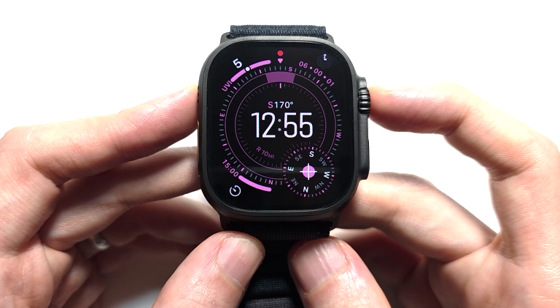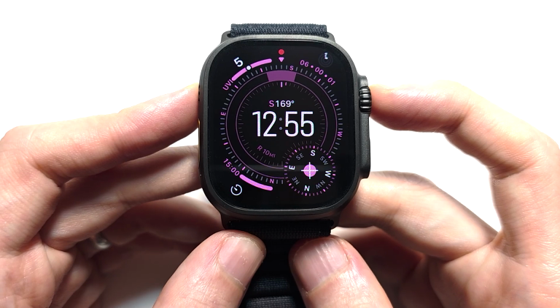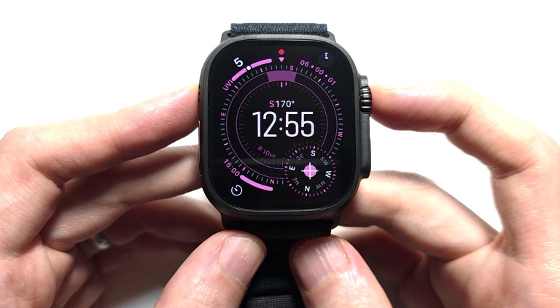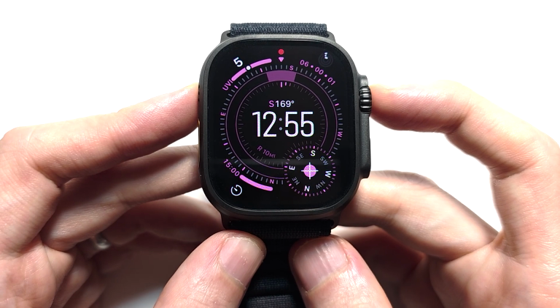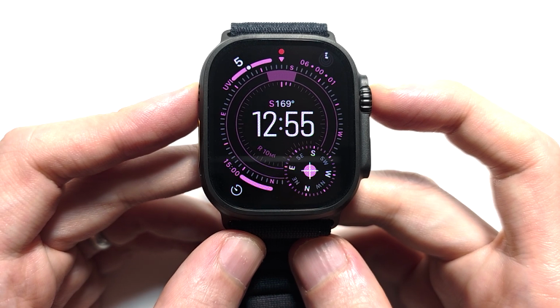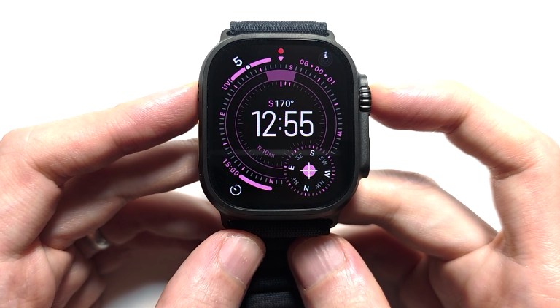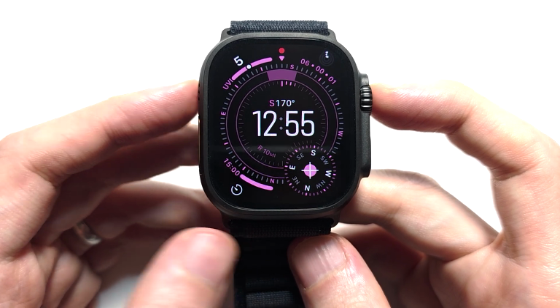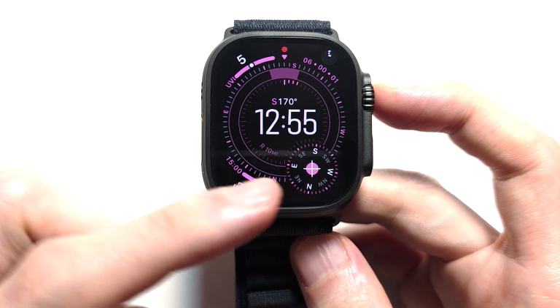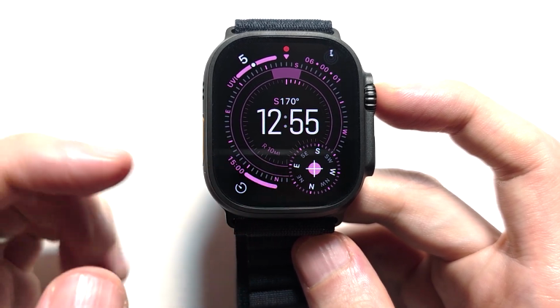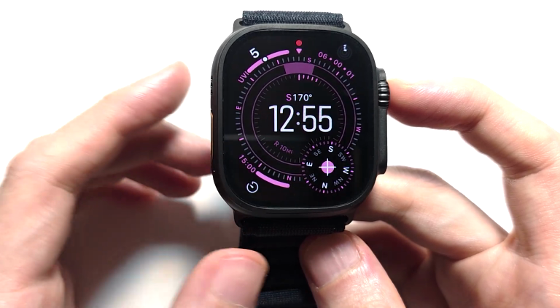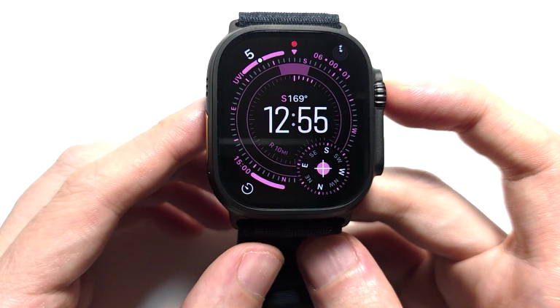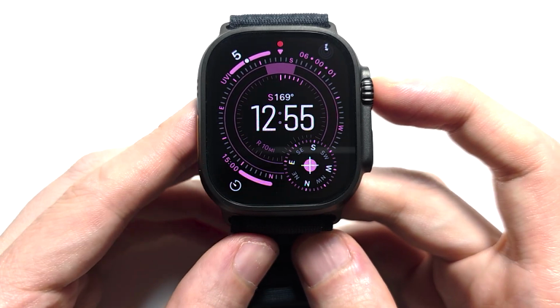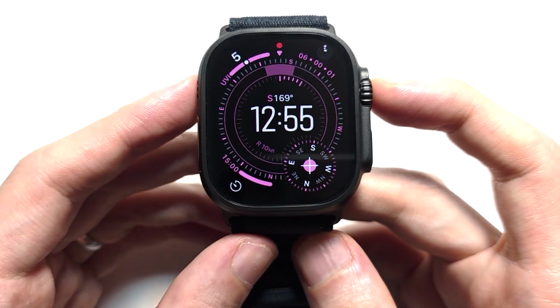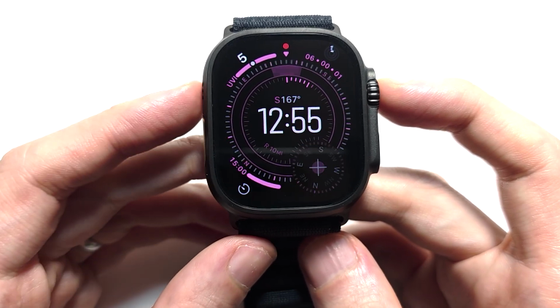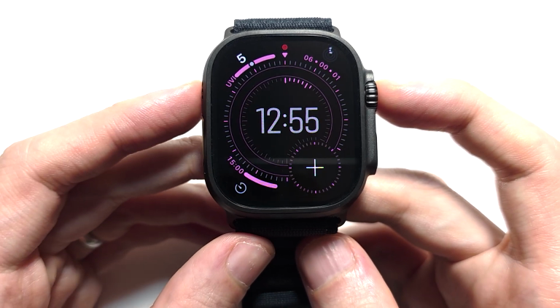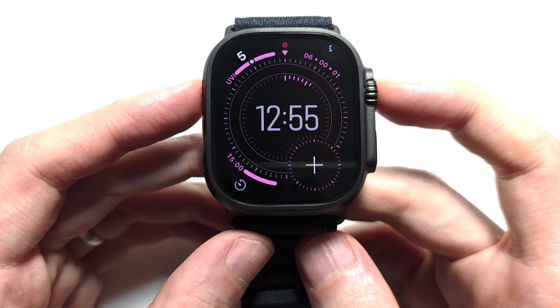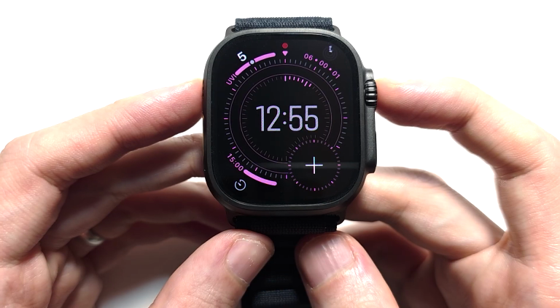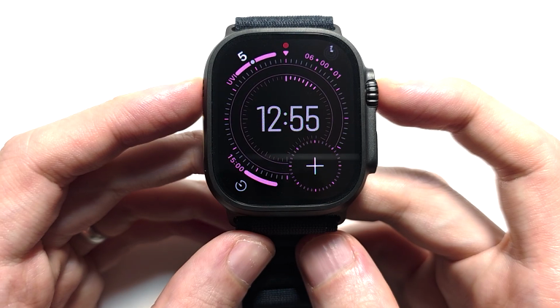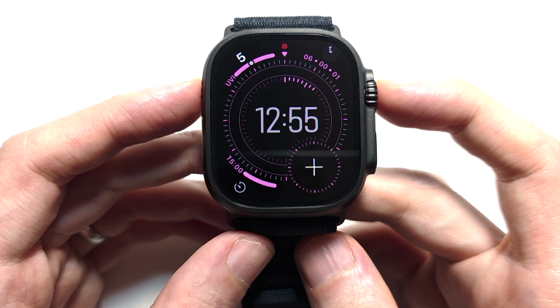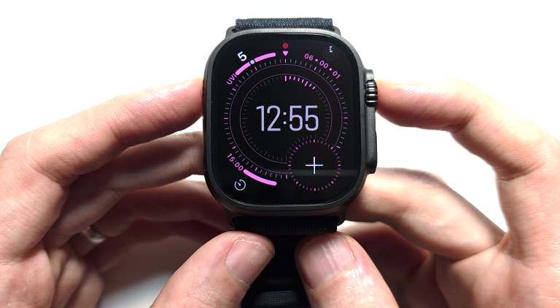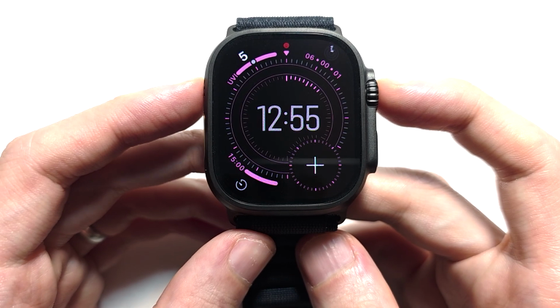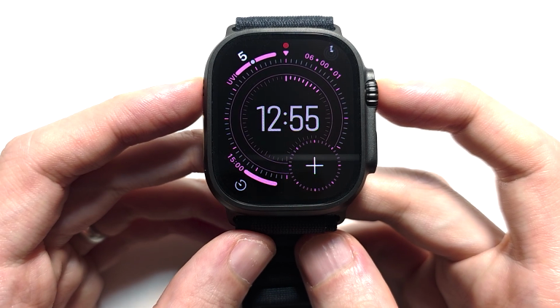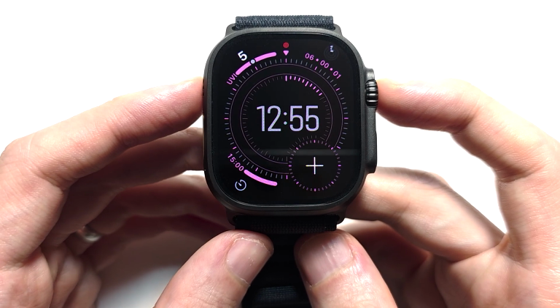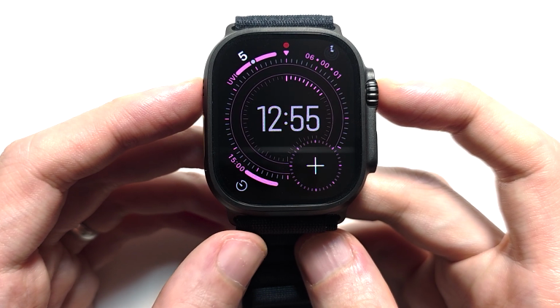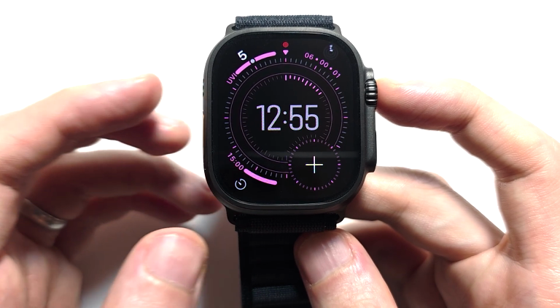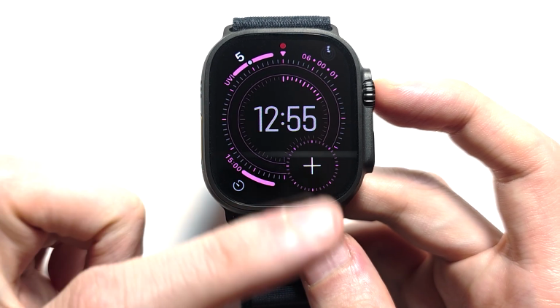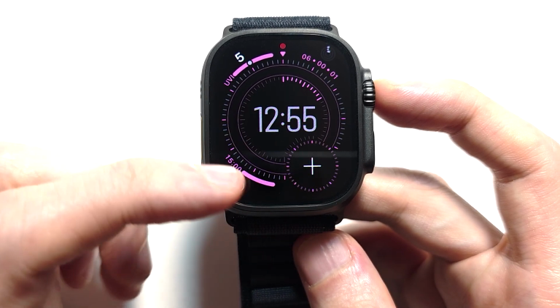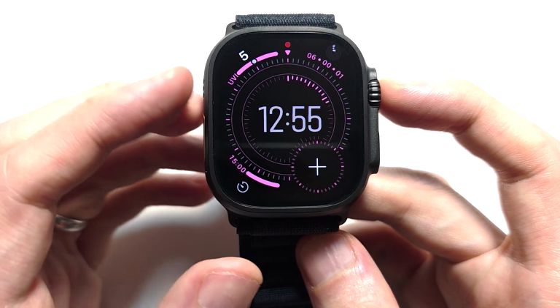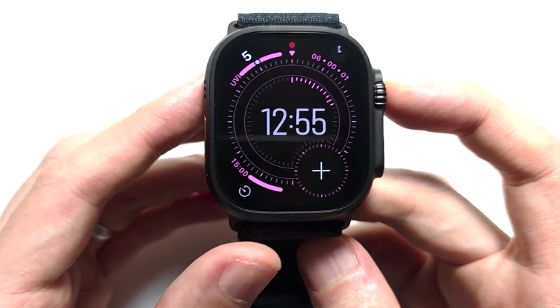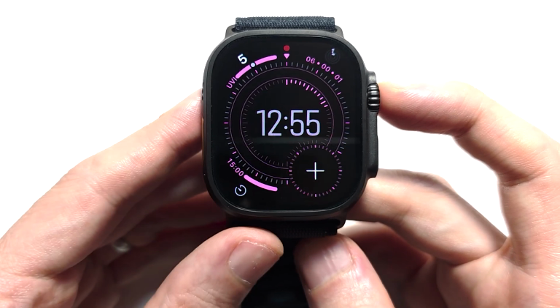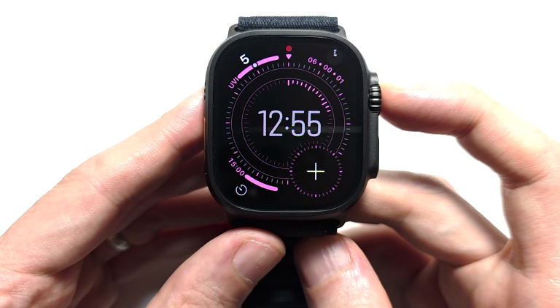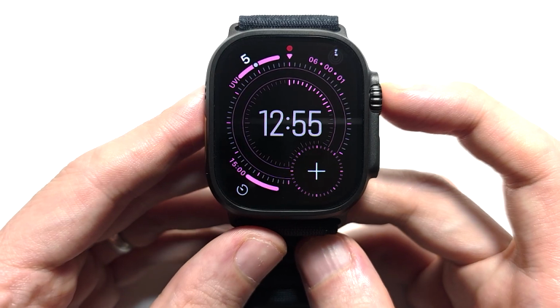Hey guys, so I'm sitting on Night Mode for your Apple Watch Ultra 3, Ultra 2 or Ultra 1. Right now only the Apple Watch Ultra supports Night Mode. To explain this, it's going to make all the stuff red, which is better for your eyes at night time.